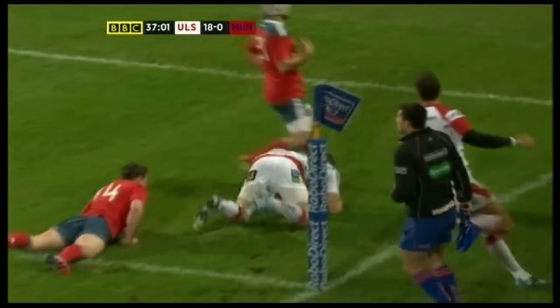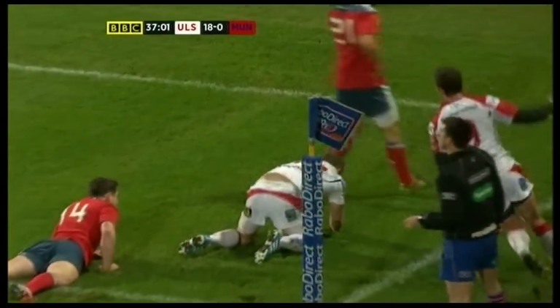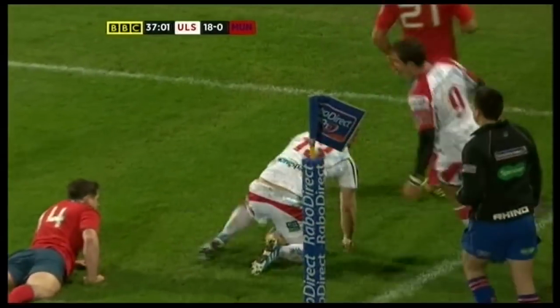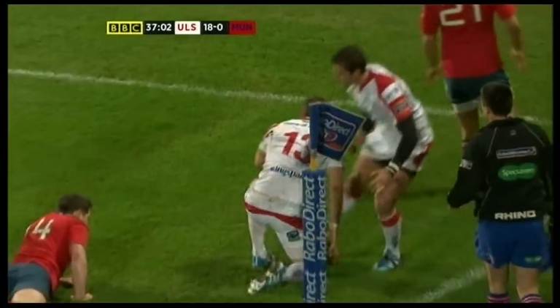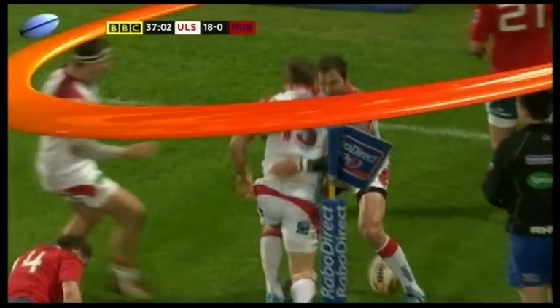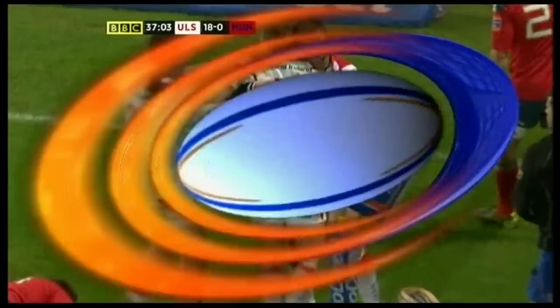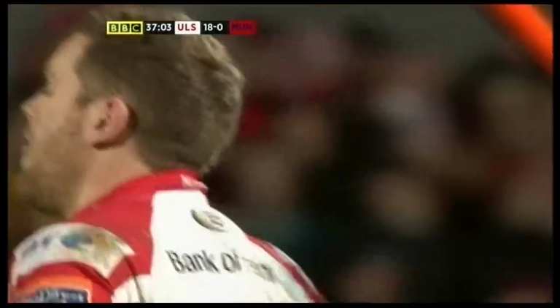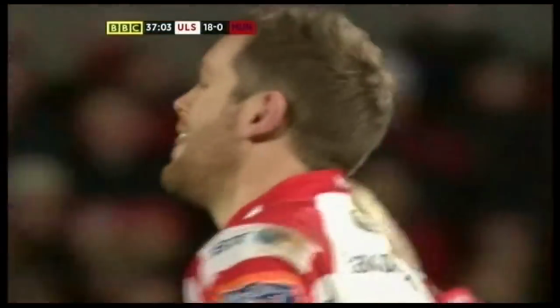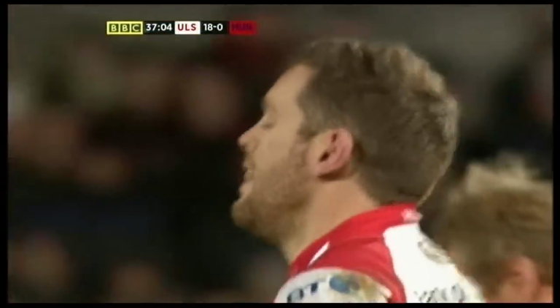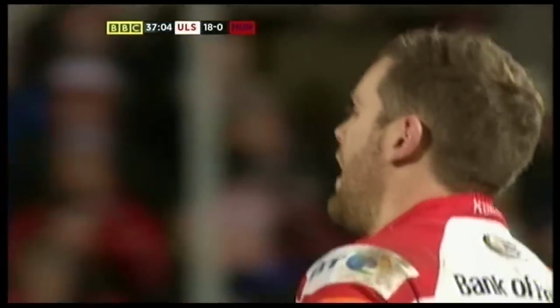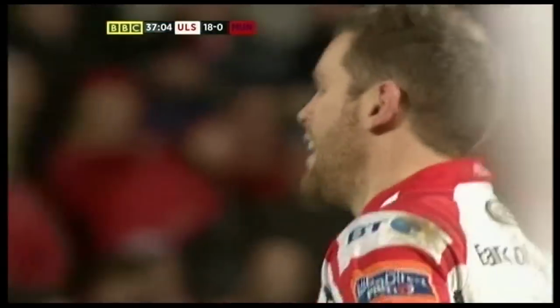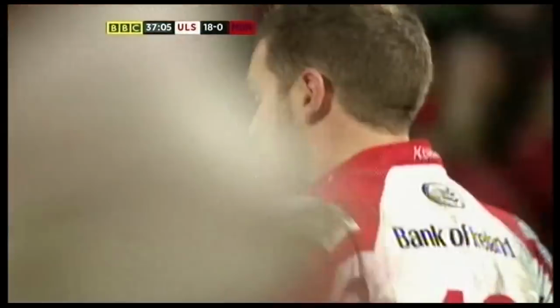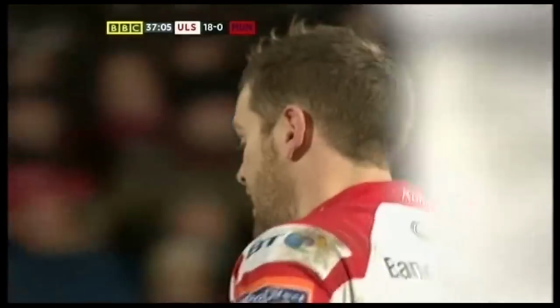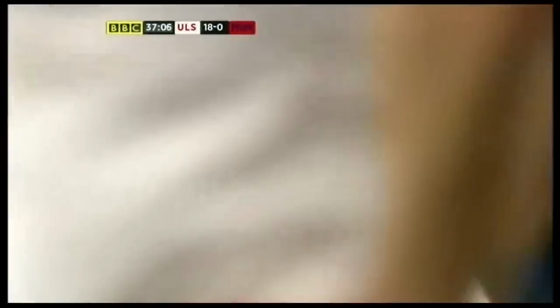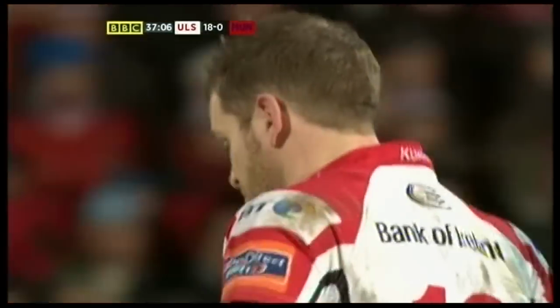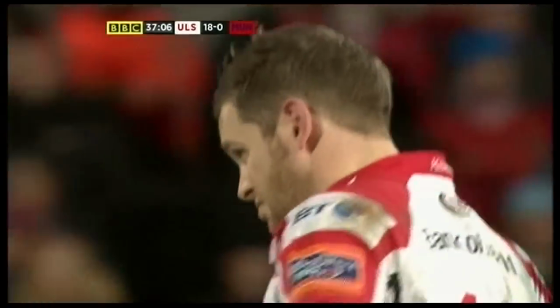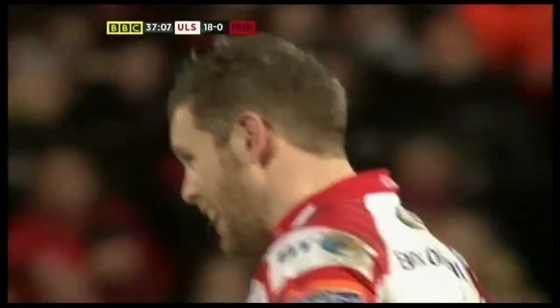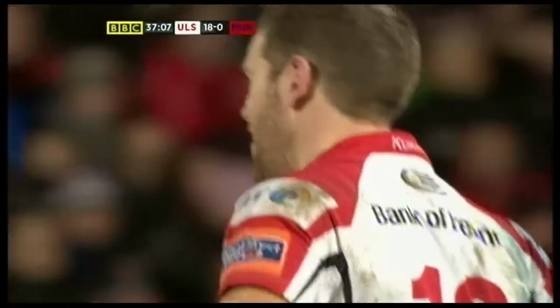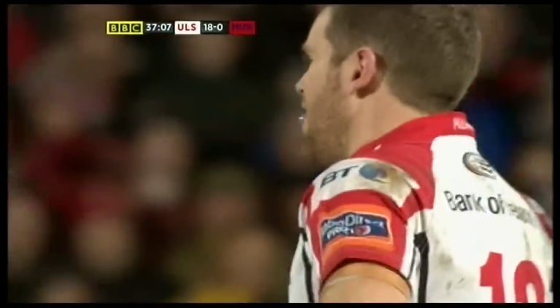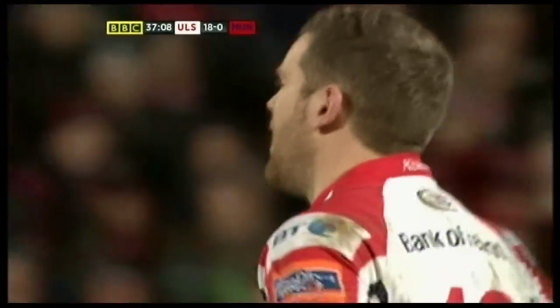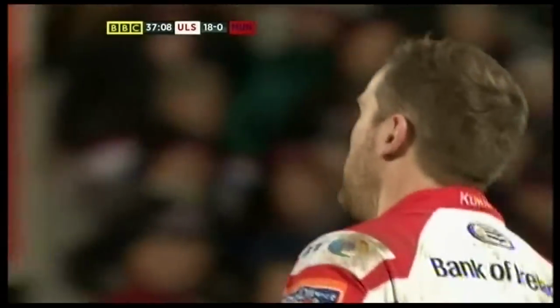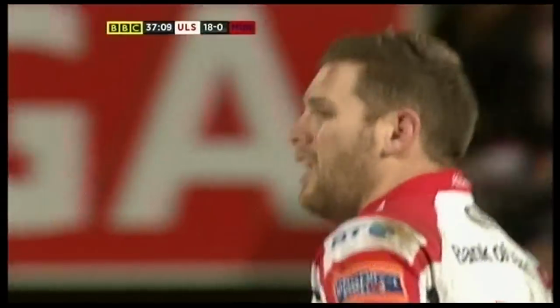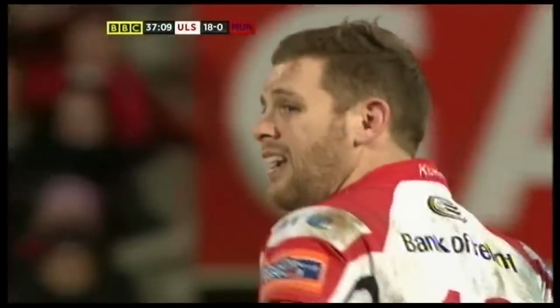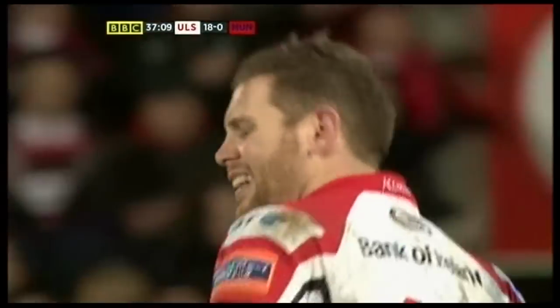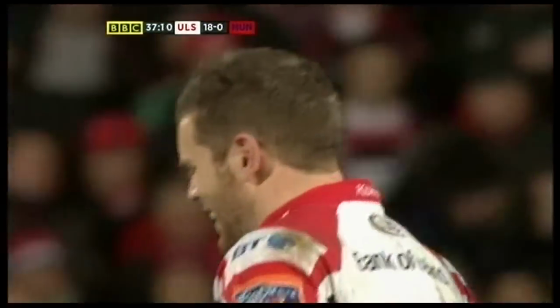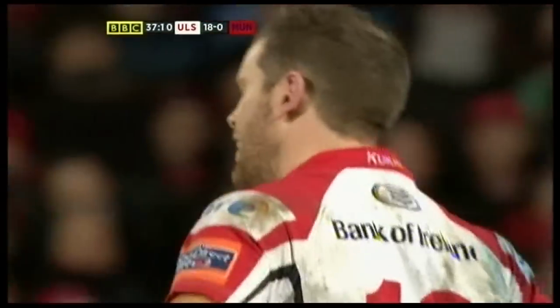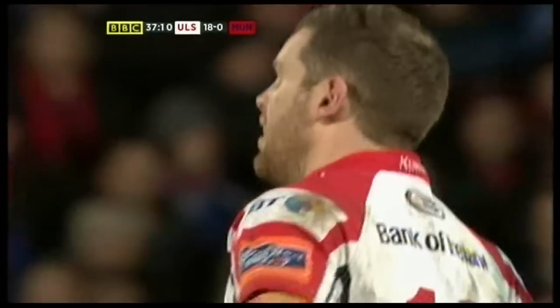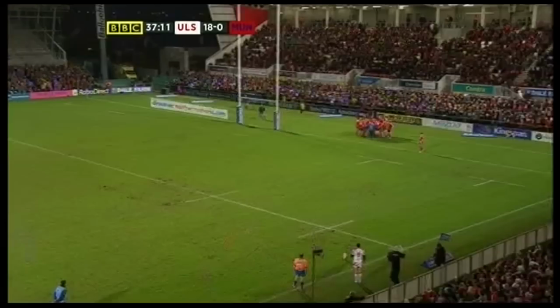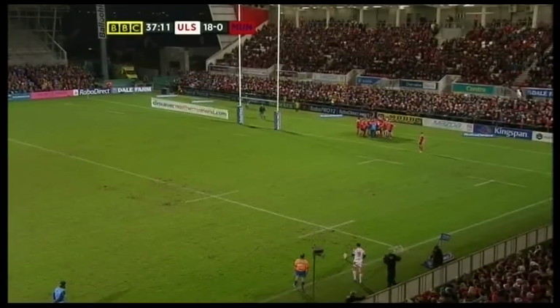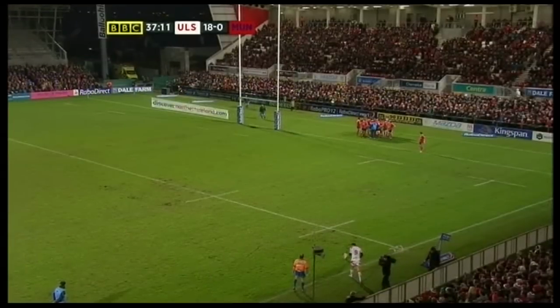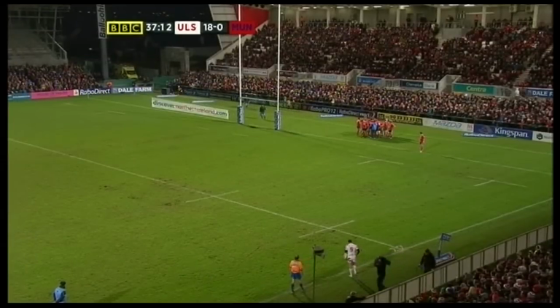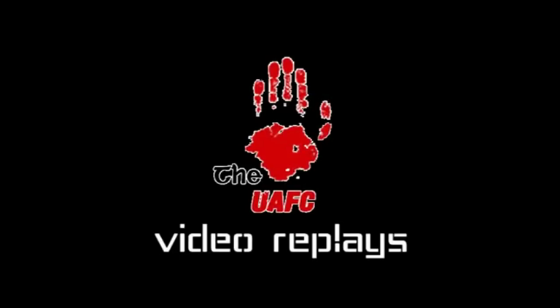Ruan Pienaar delighted with his outside centre's try scoring. Try number 14 in this league competition, and Munster have got another player injured — it looks like Damian Varley.